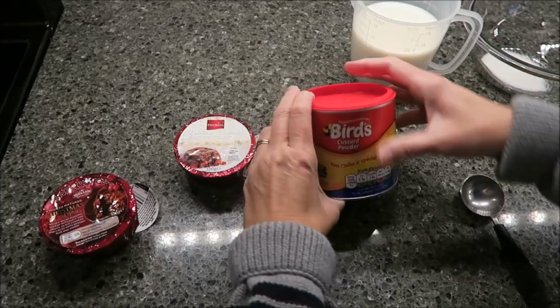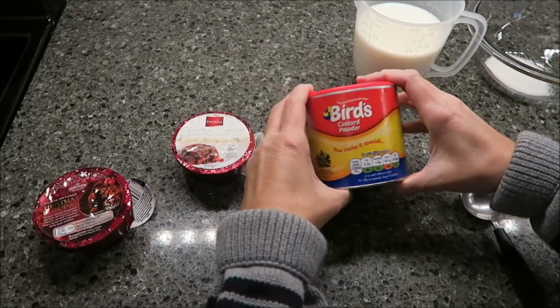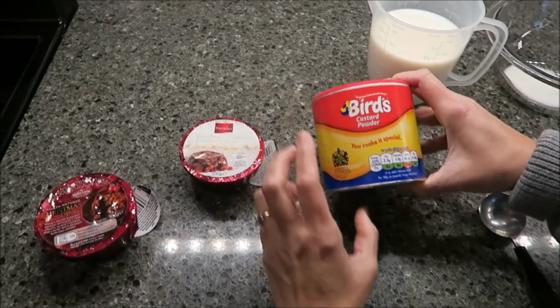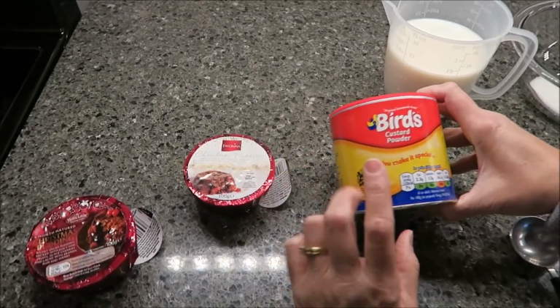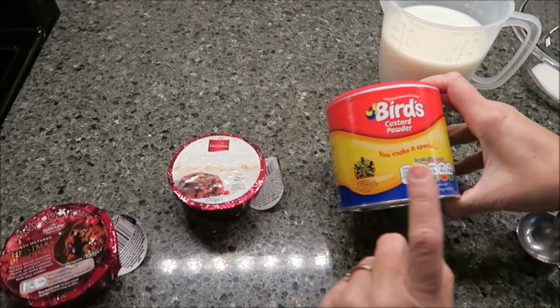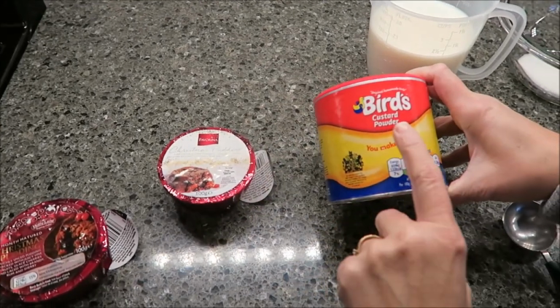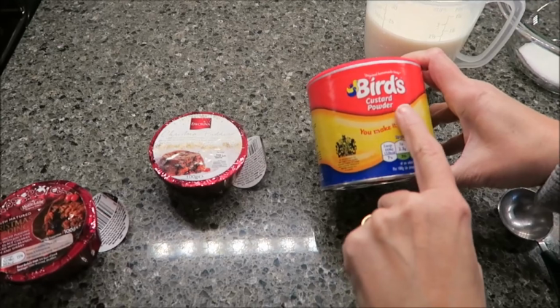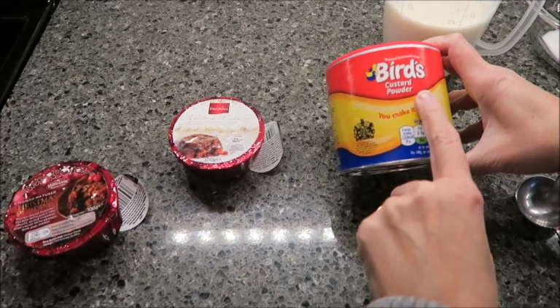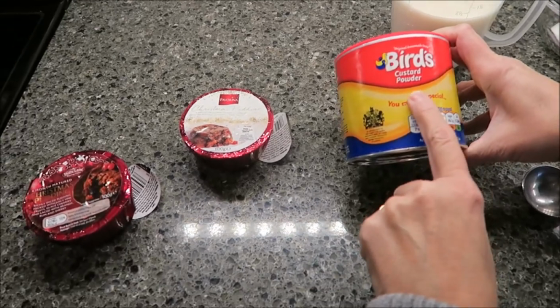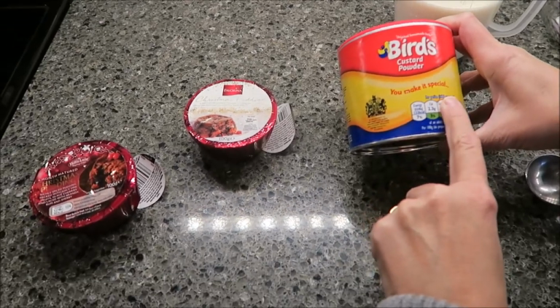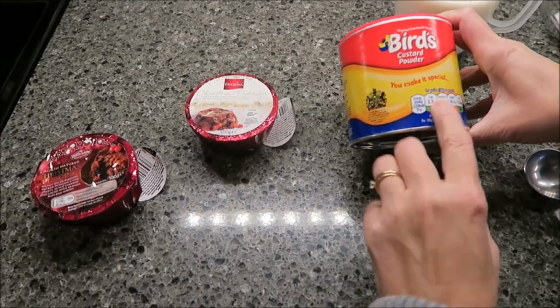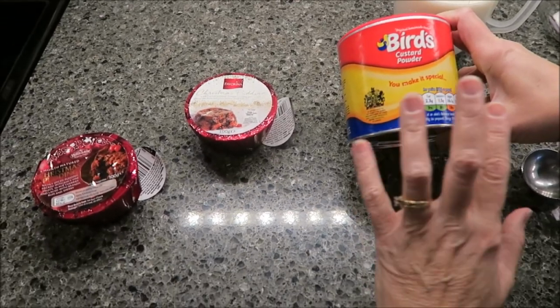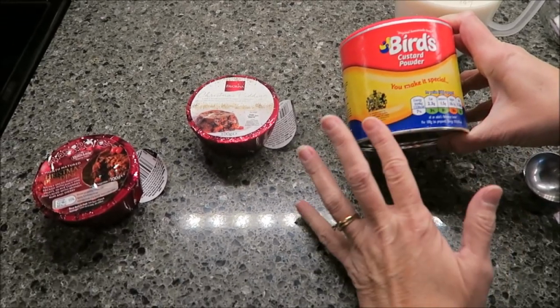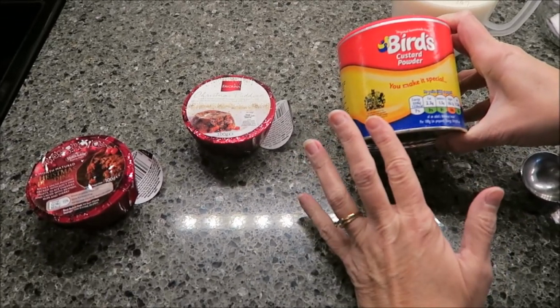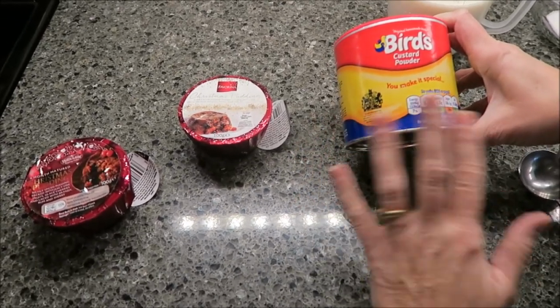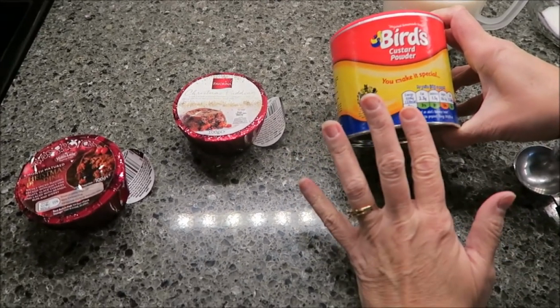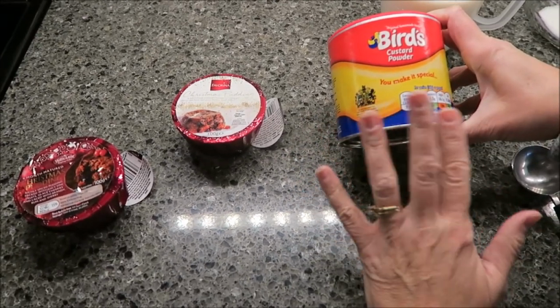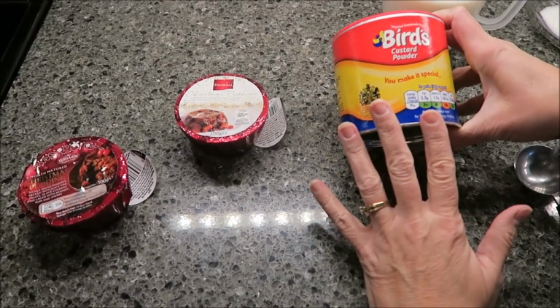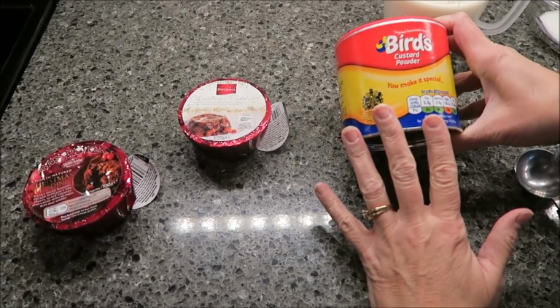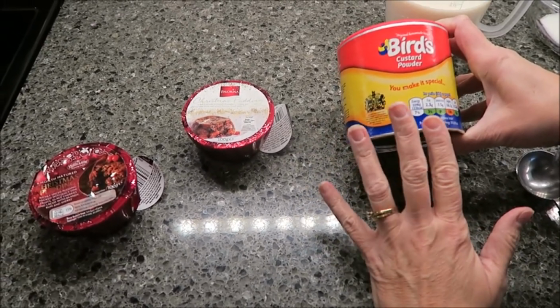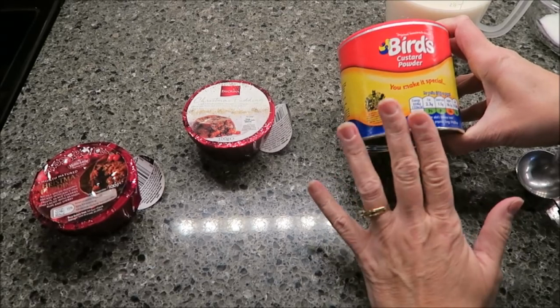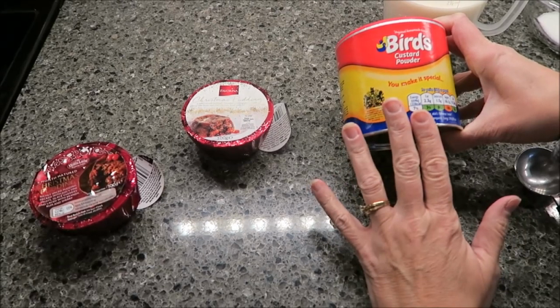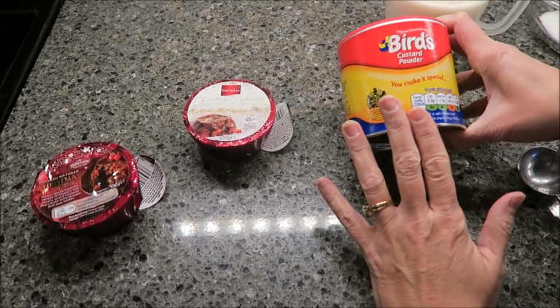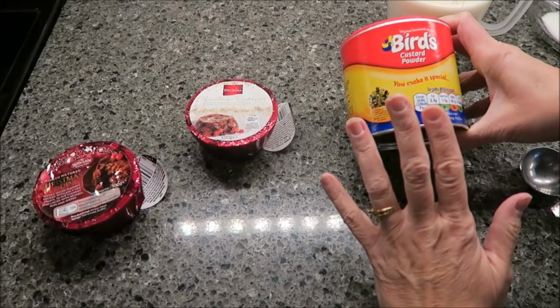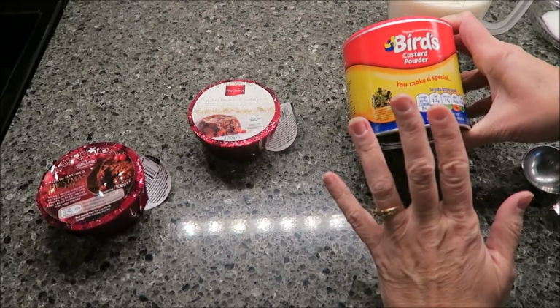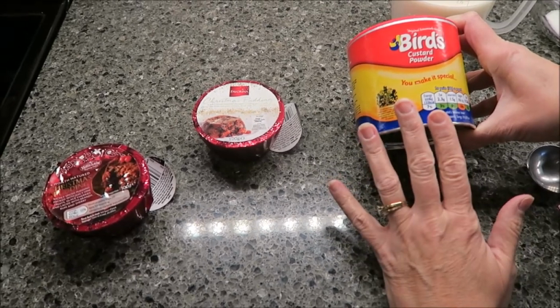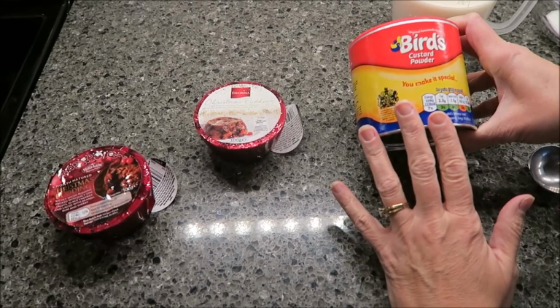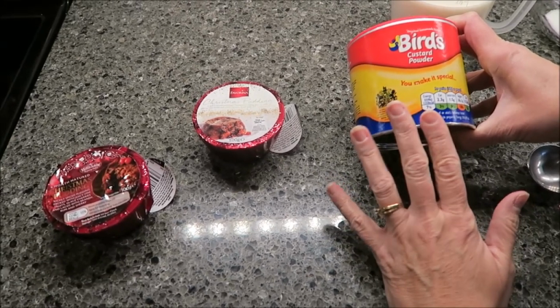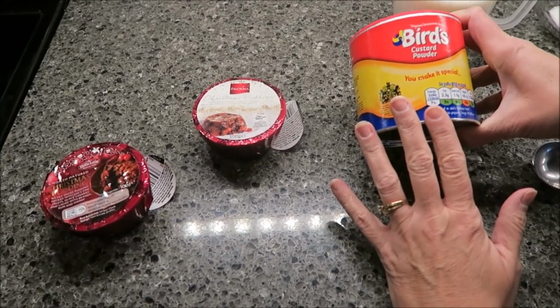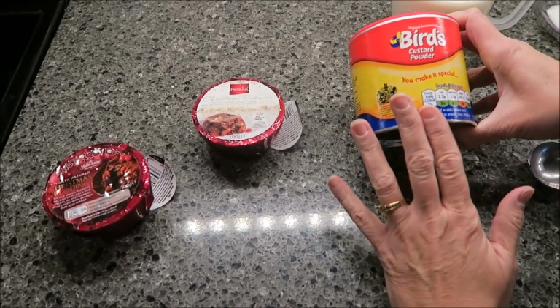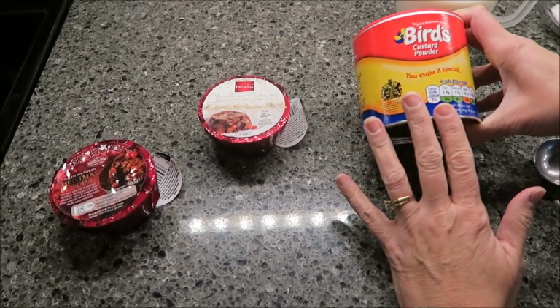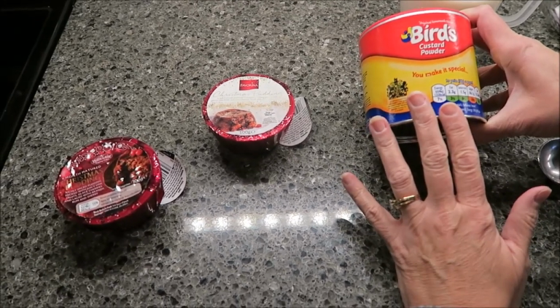Today, Kevin and I are going to be trying the Bird's Custard Powder. This is the first time we've been able to have a custard in our home. Thanks to Jill — Jill sent this over from the United Kingdom.